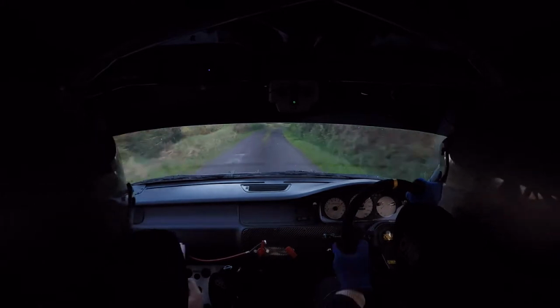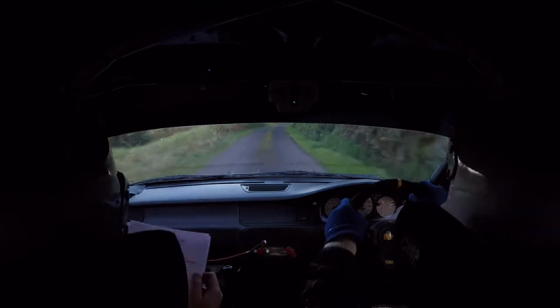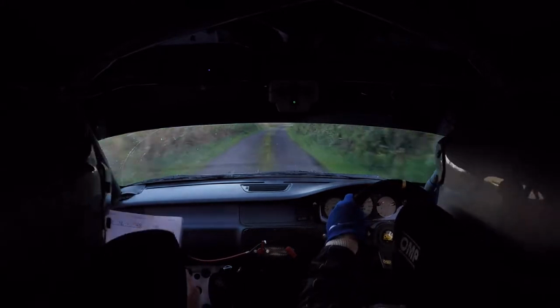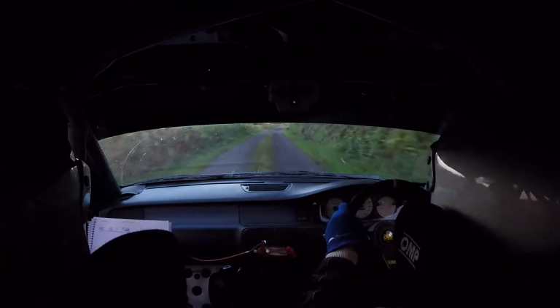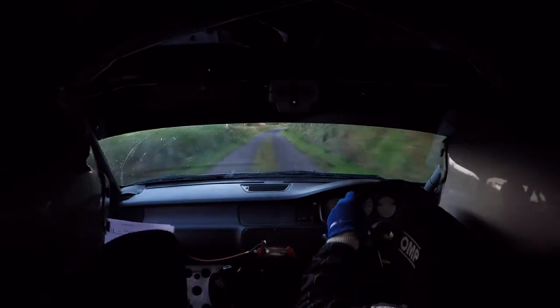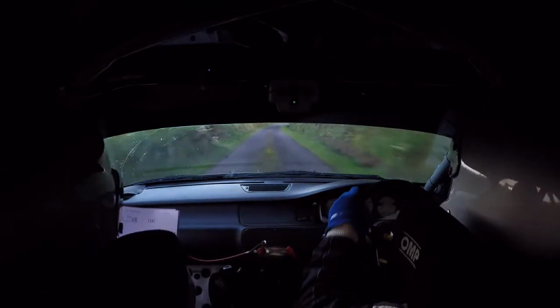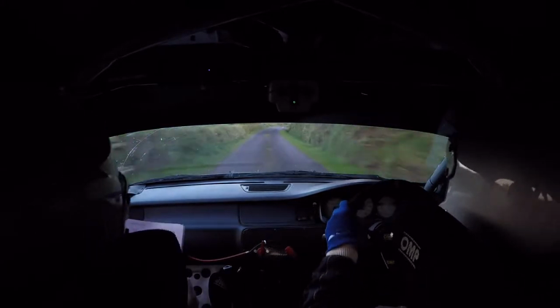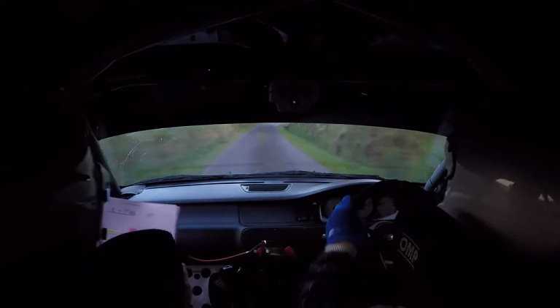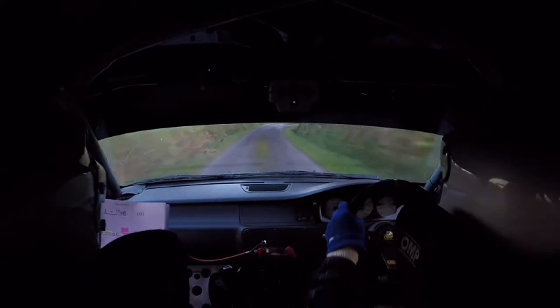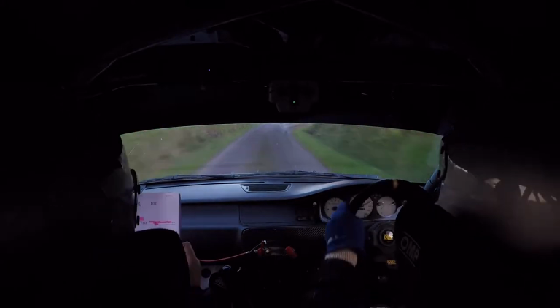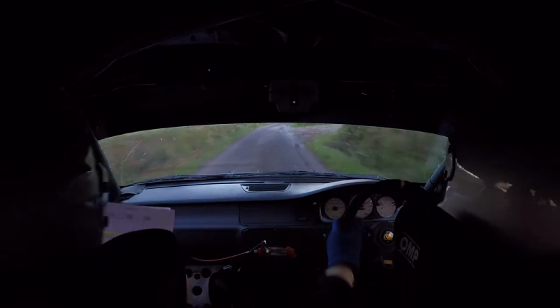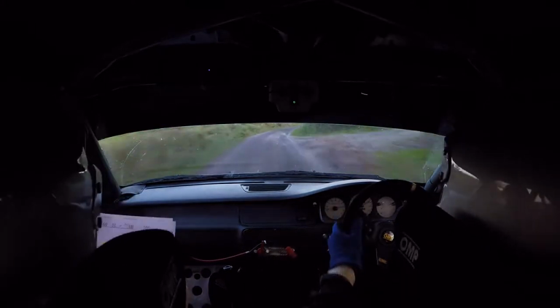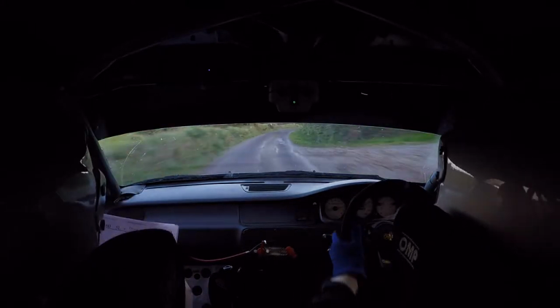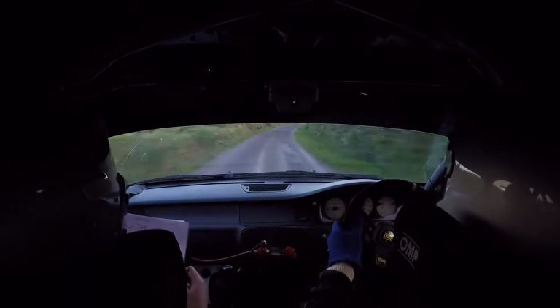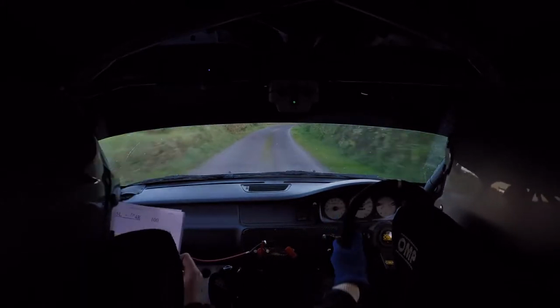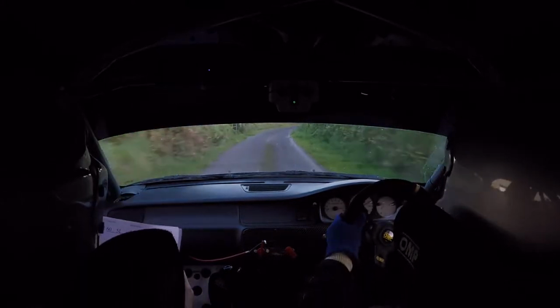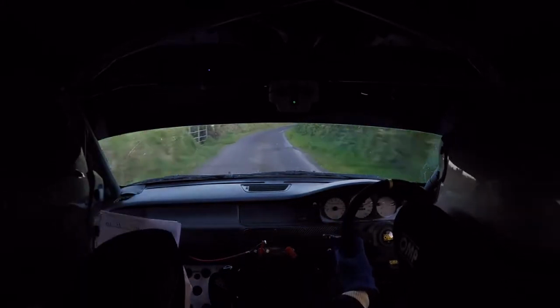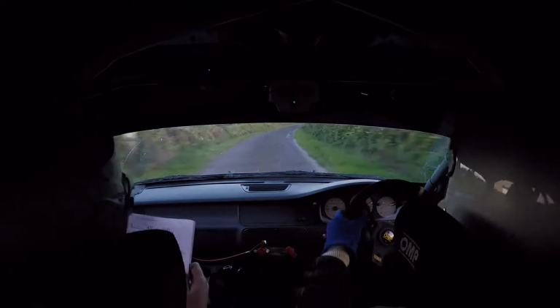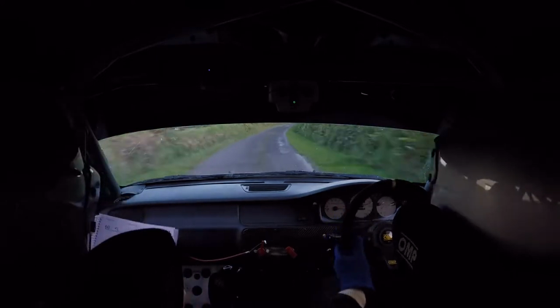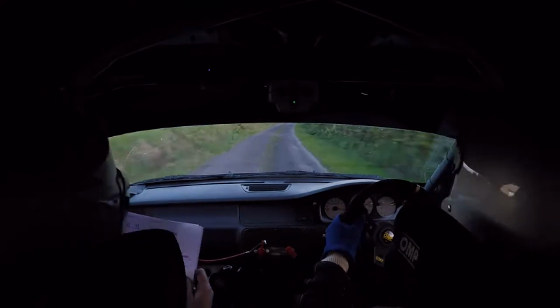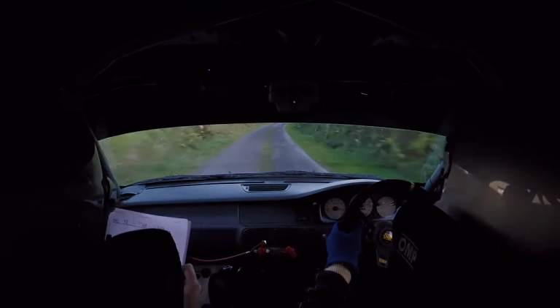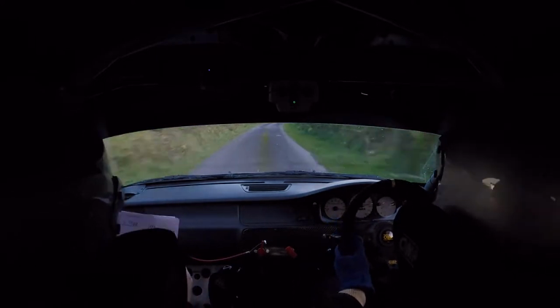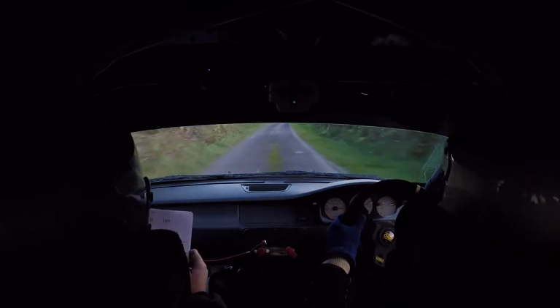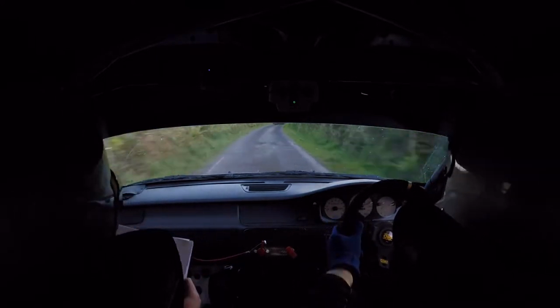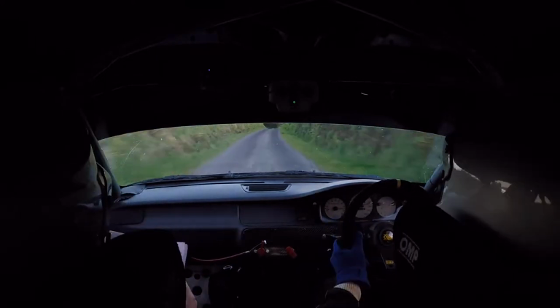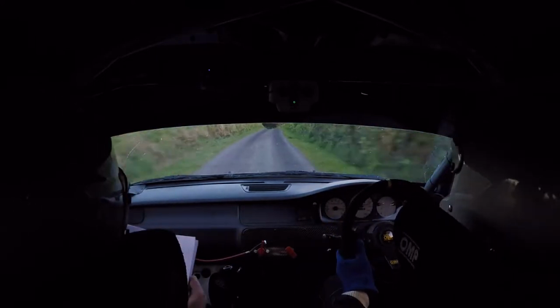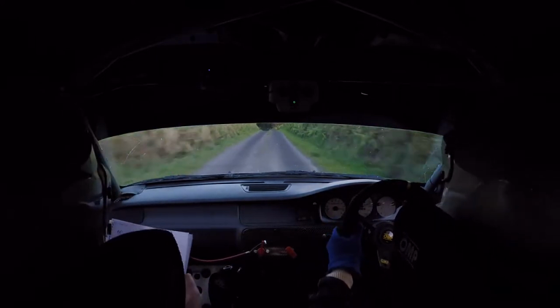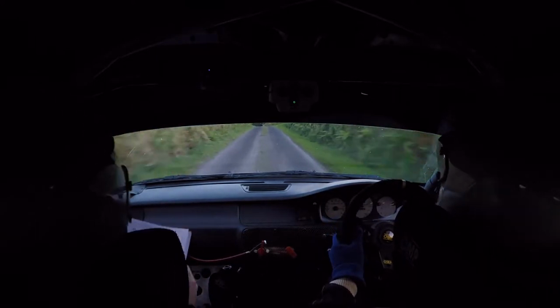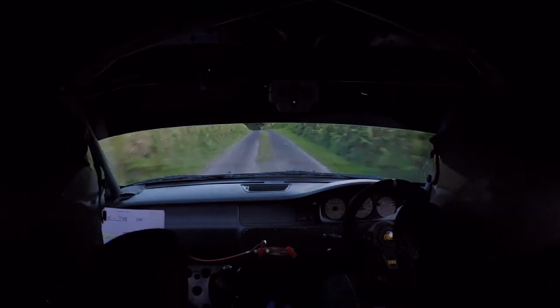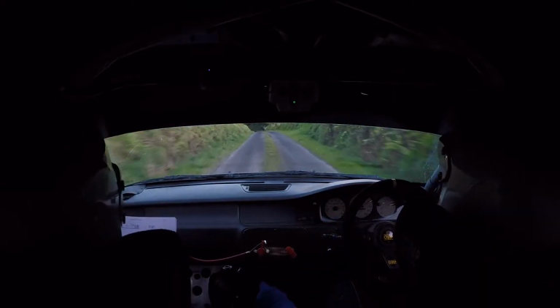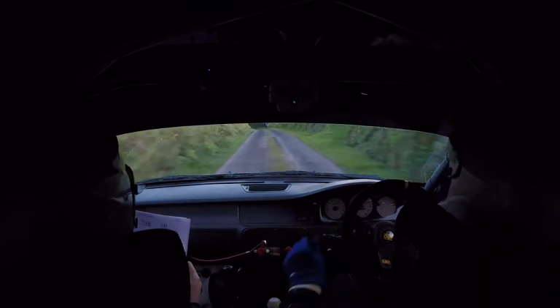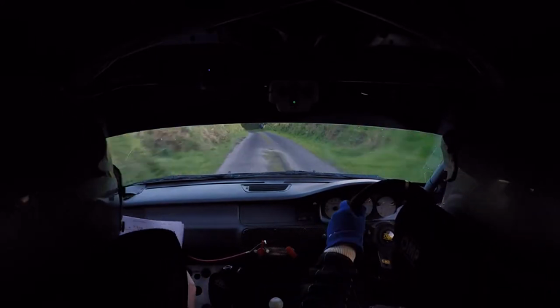And then watch your braking, only 60. This is the 5 right now. Watch your braking, only 60. Short 3 left past junction, slippy. This is your 3 left, it's slippy.